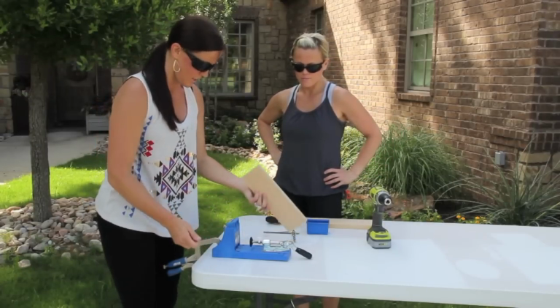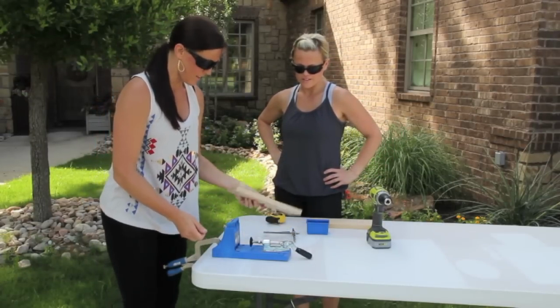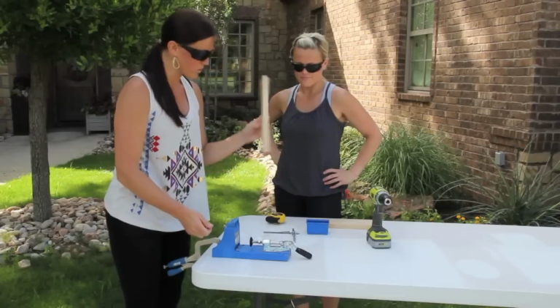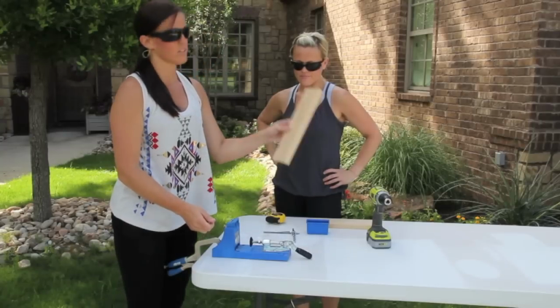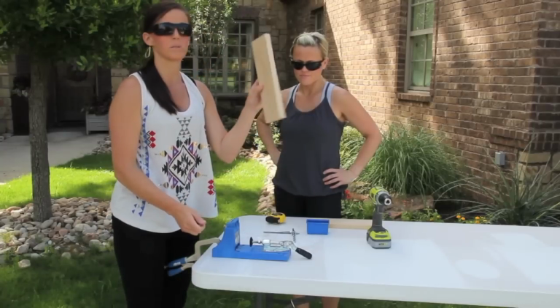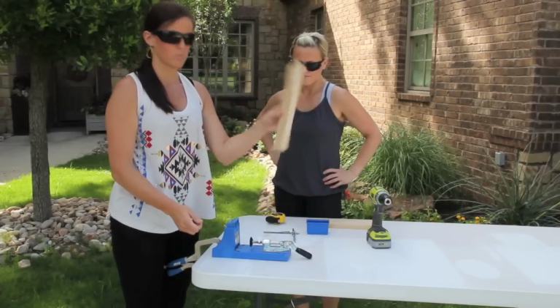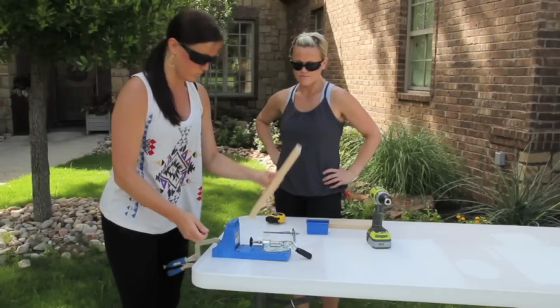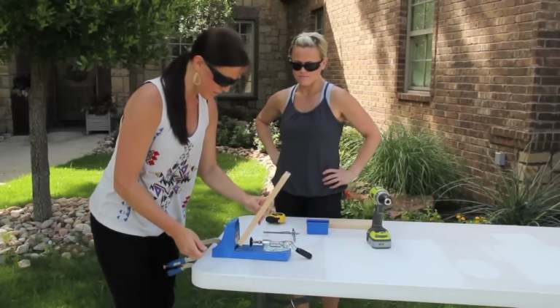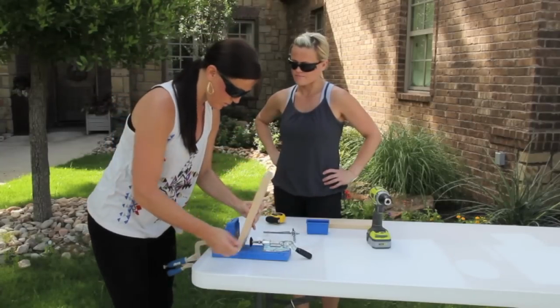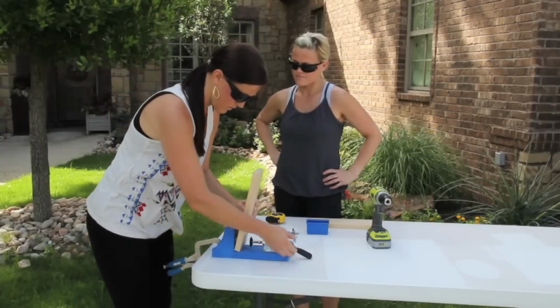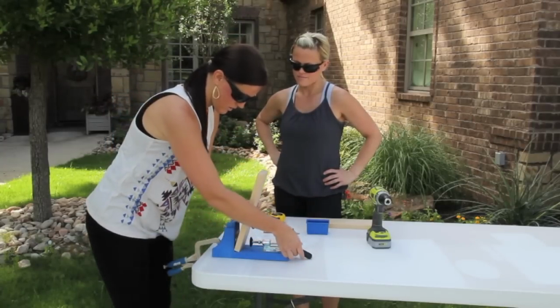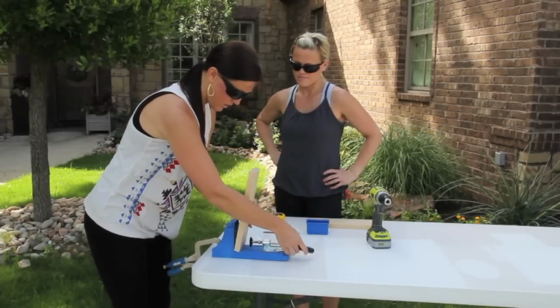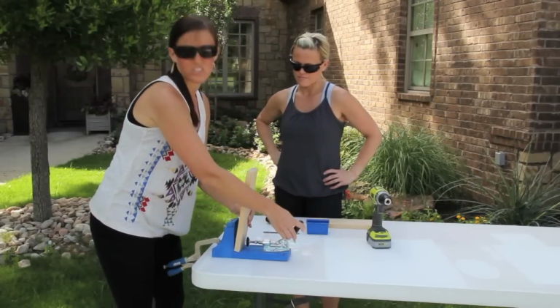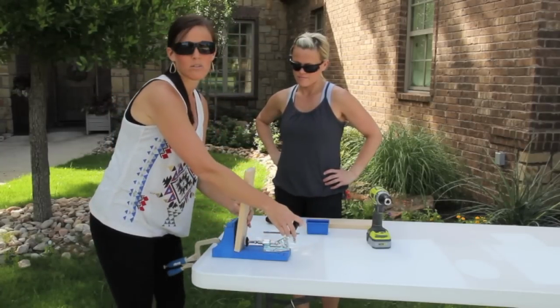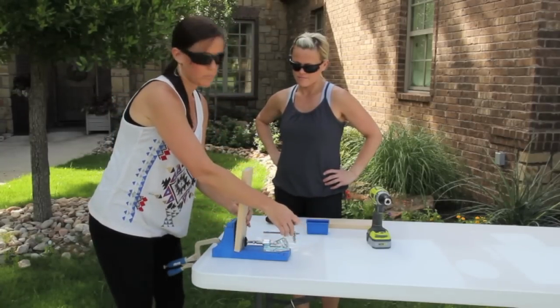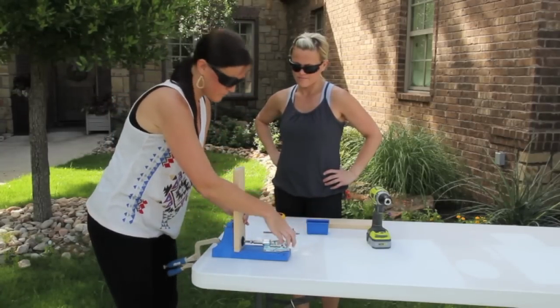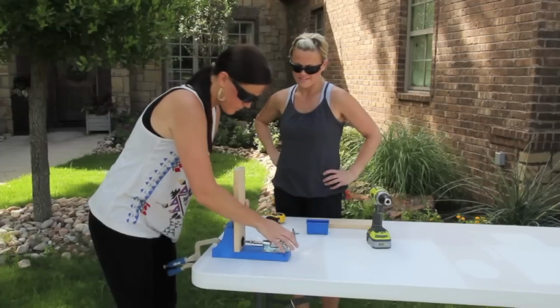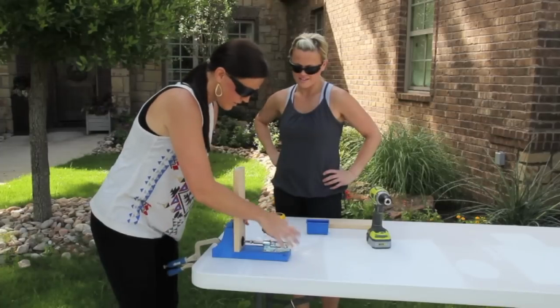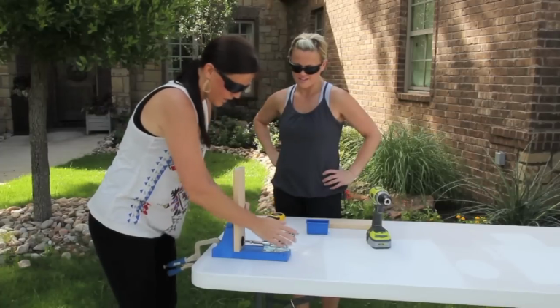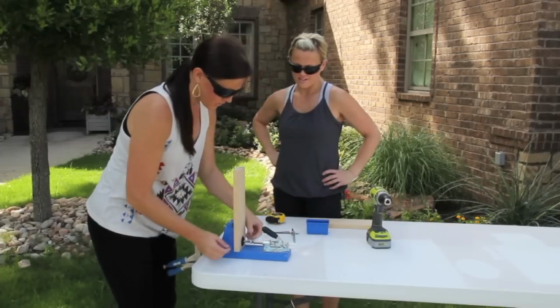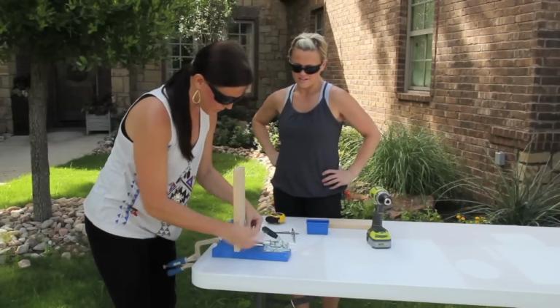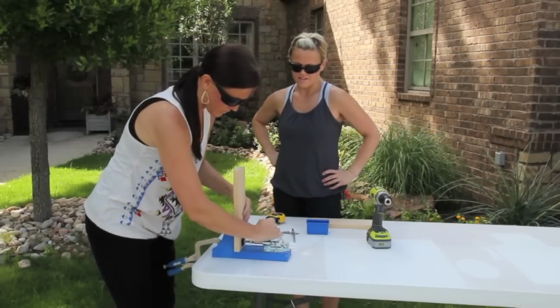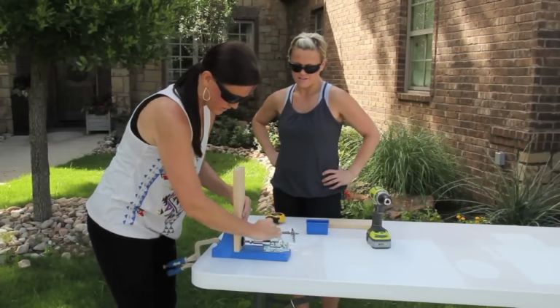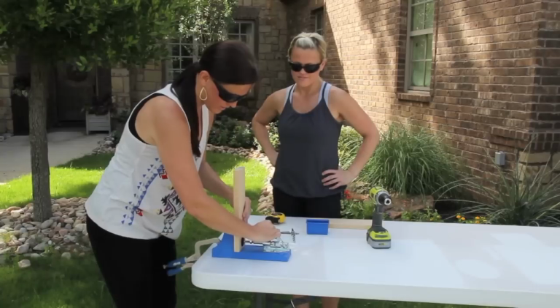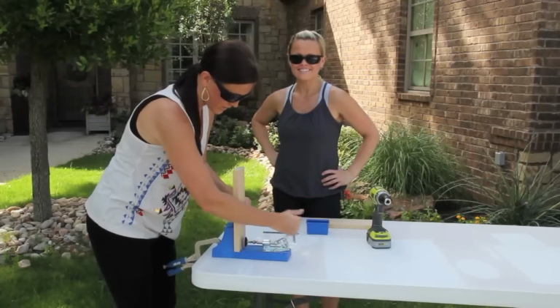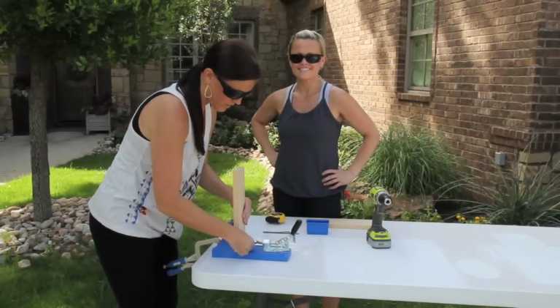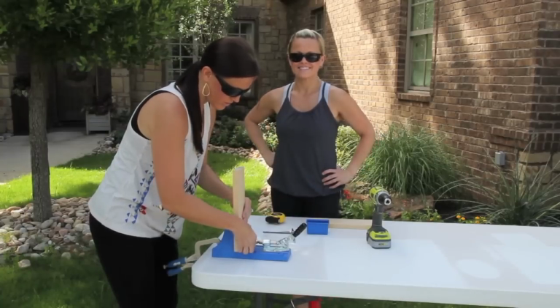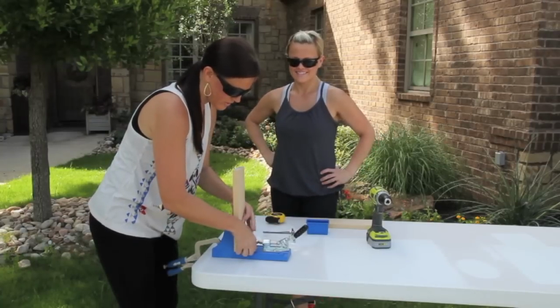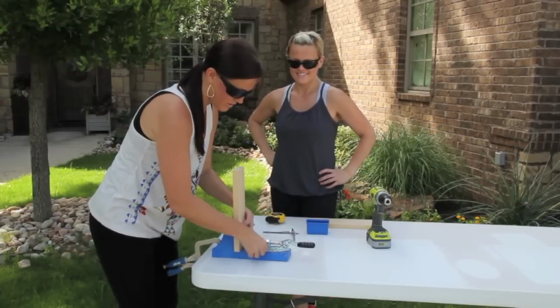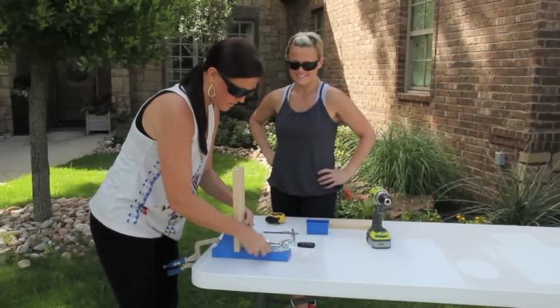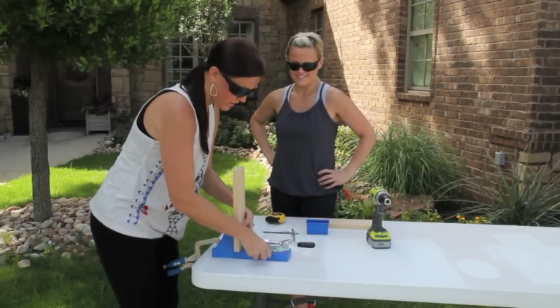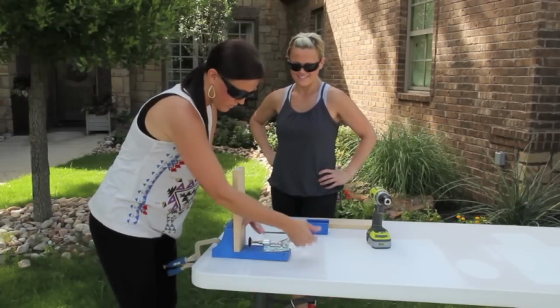Then we're going to place our piece of wood in the clamp and center it right up. Make sure that's a snug fit — if it's not, you can adjust it and tighten the bolt down.